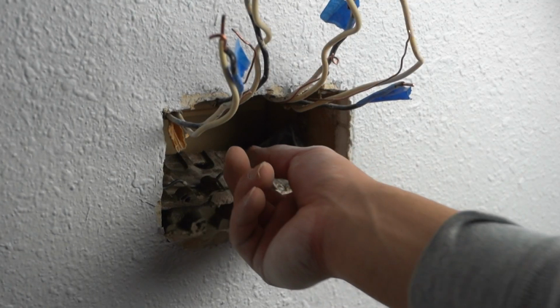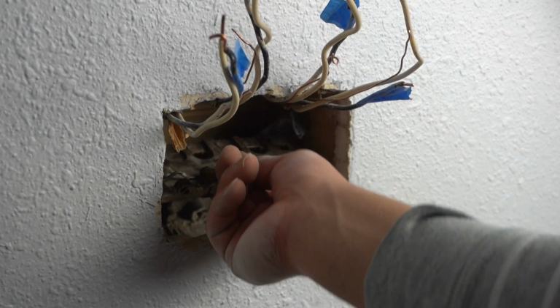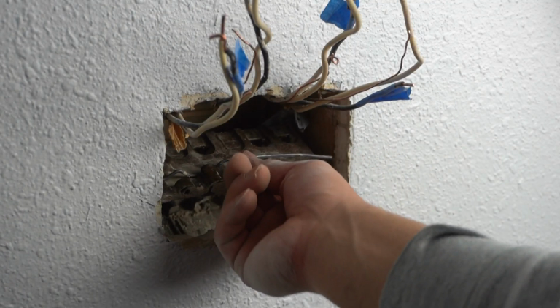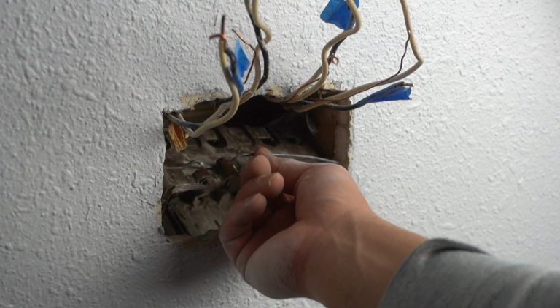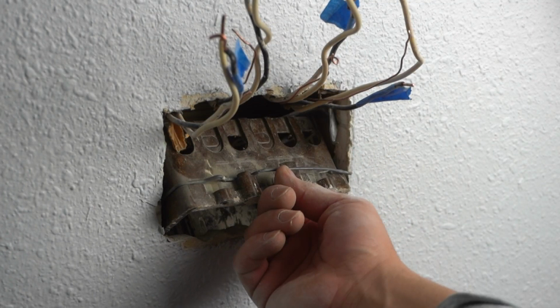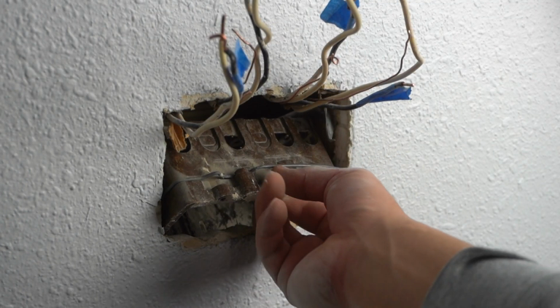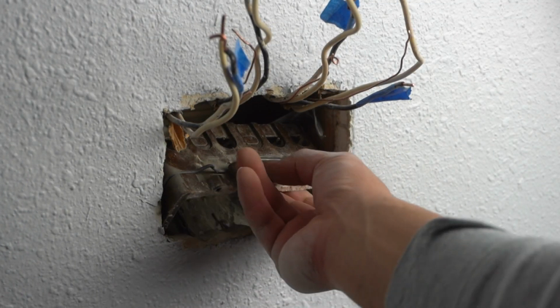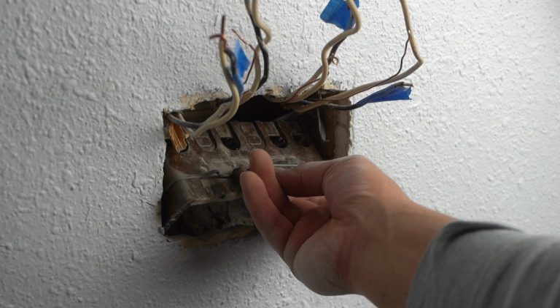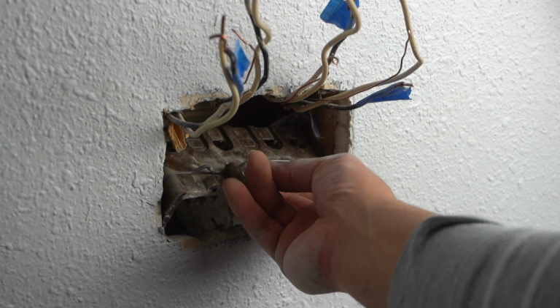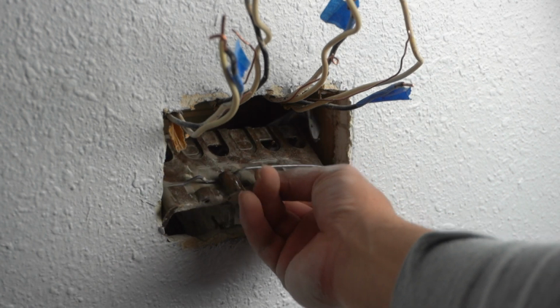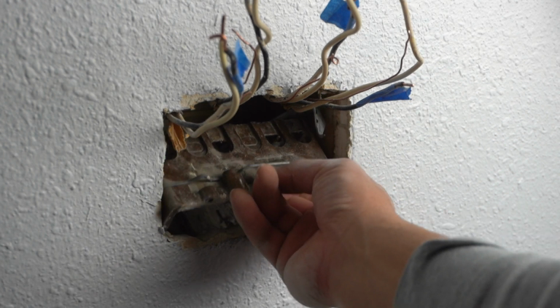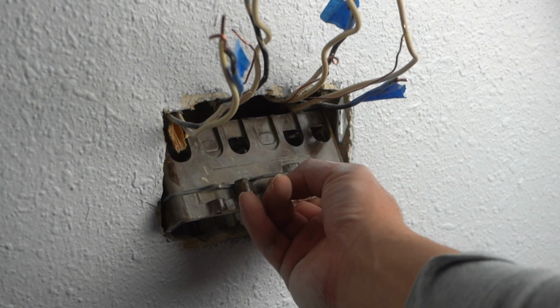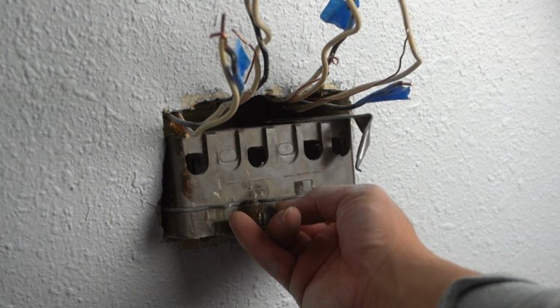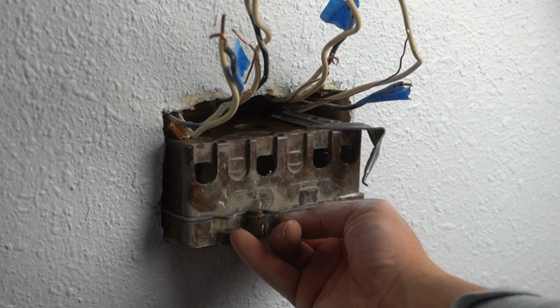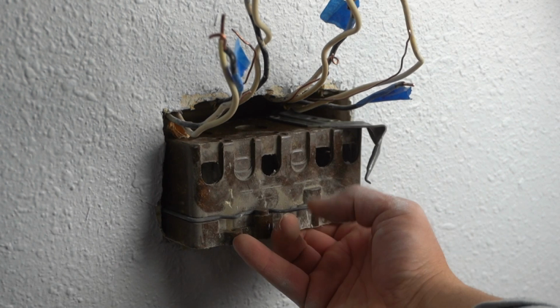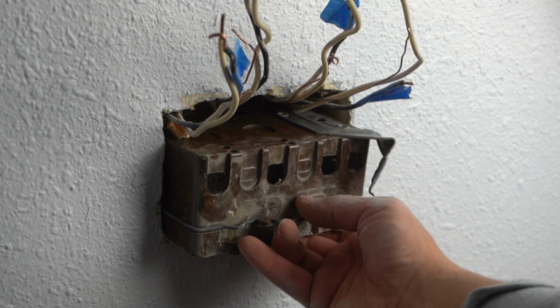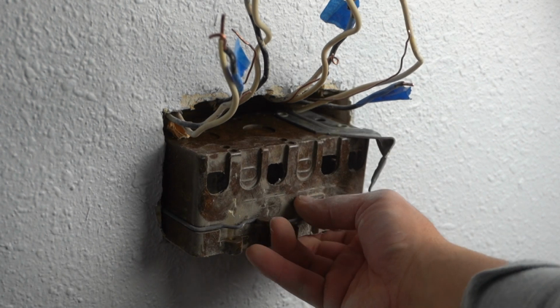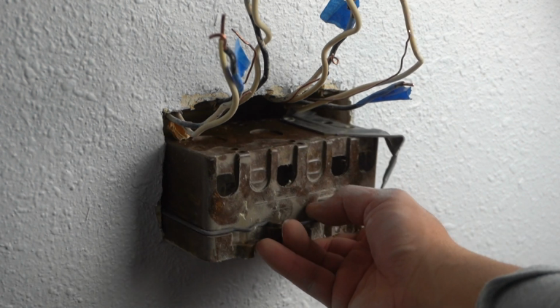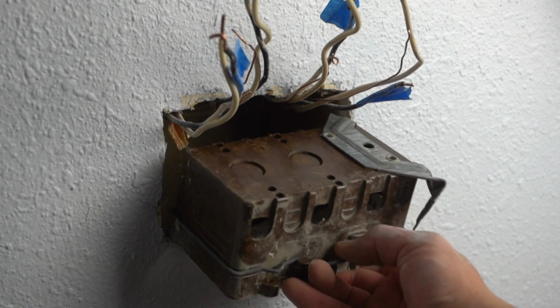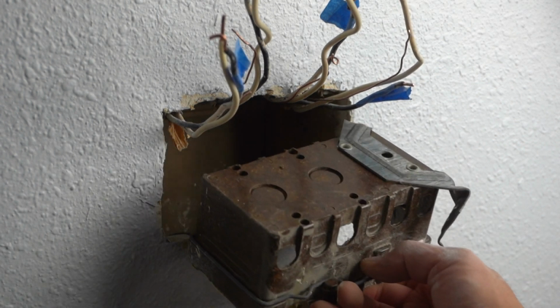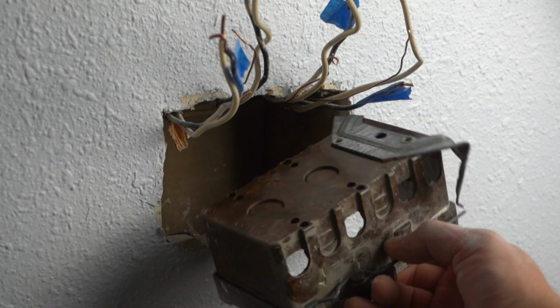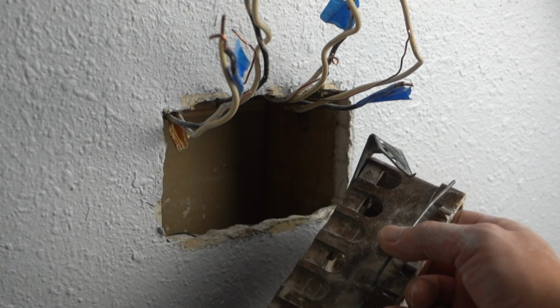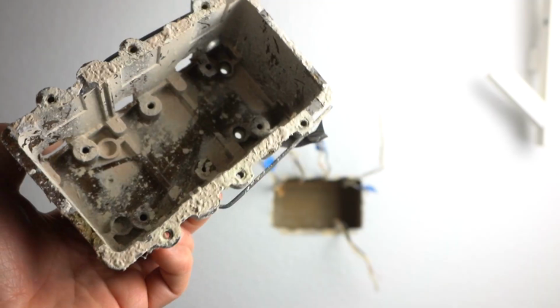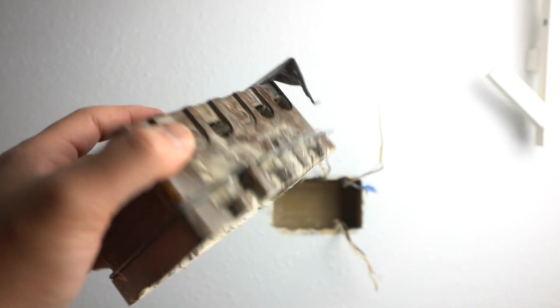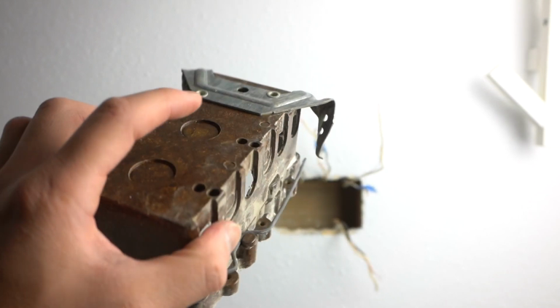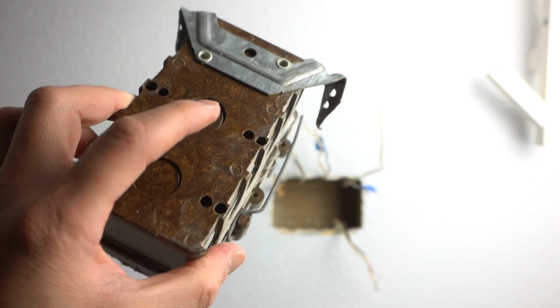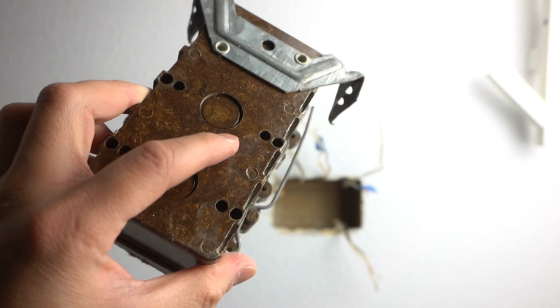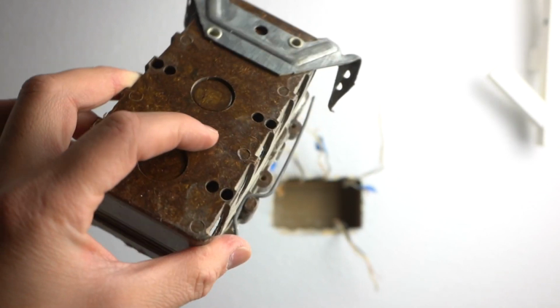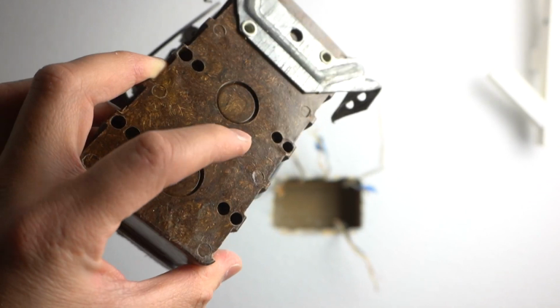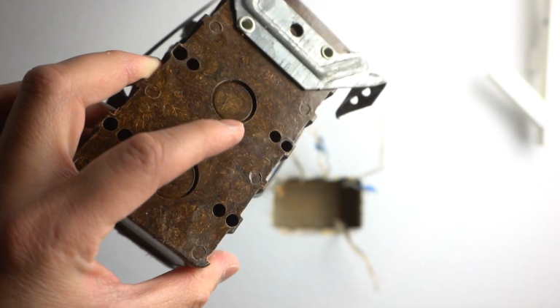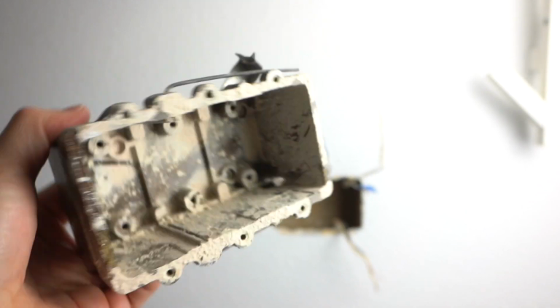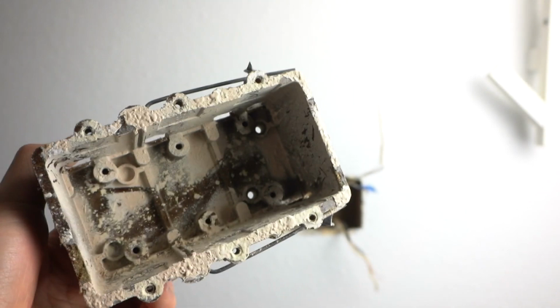The box is now loose. We got all the wires out. All you got to do is tip it like this and it should pop out. Very old school — it's made out of fiberglass.